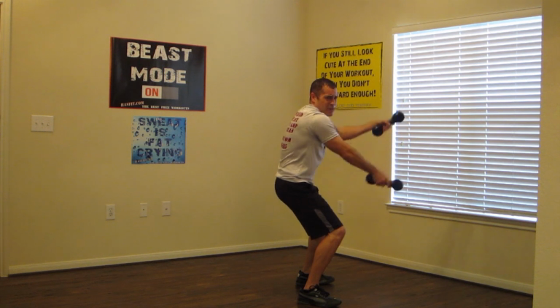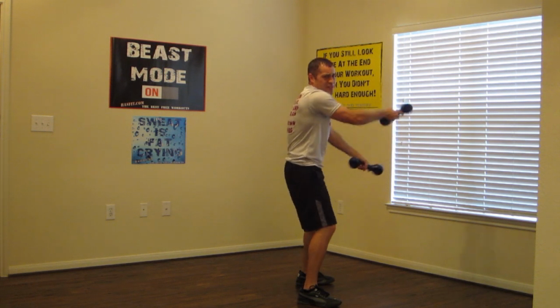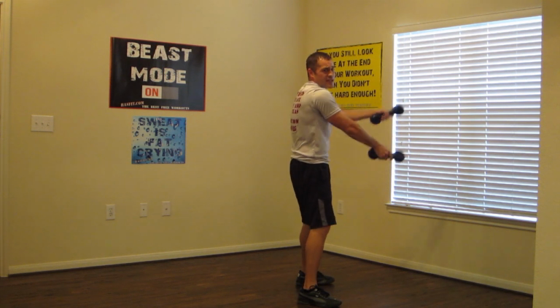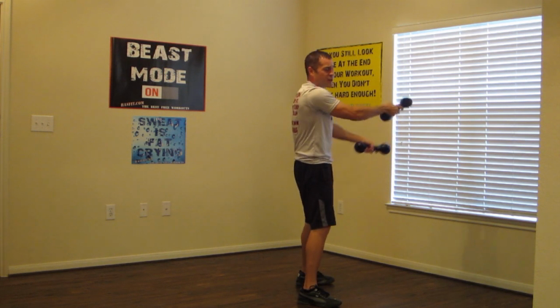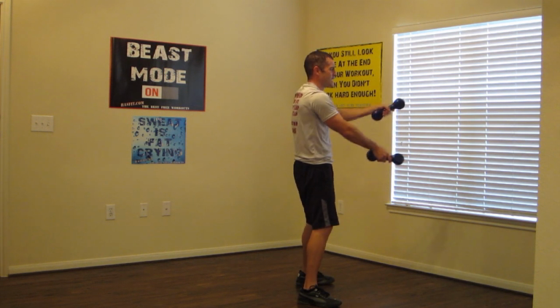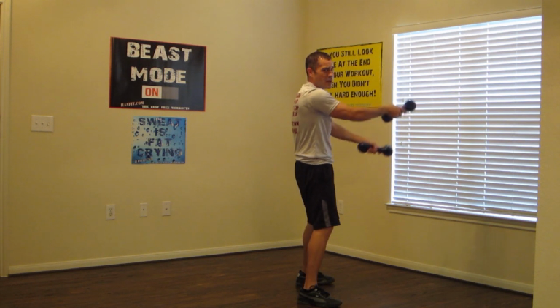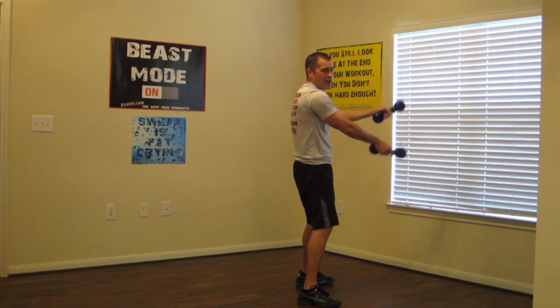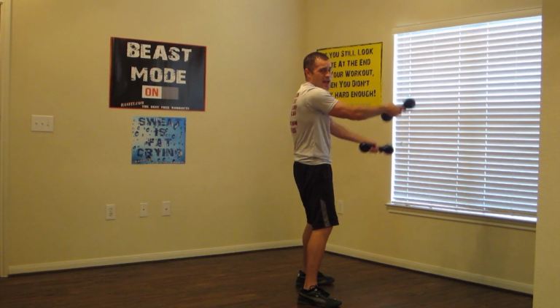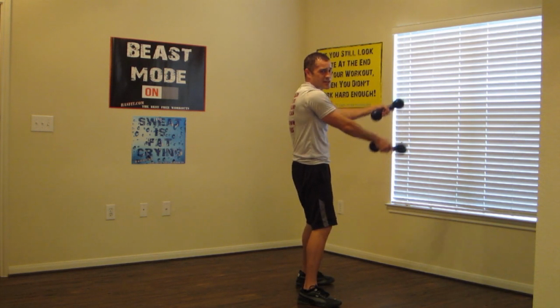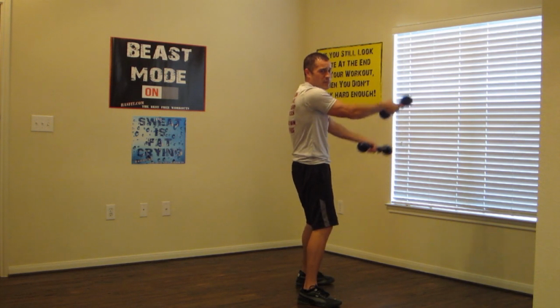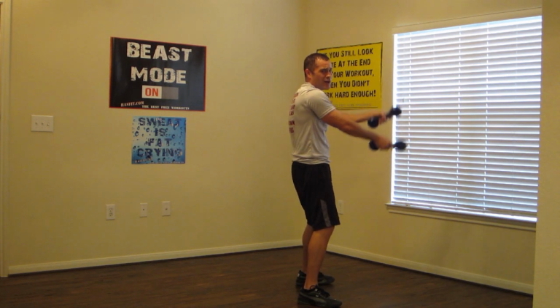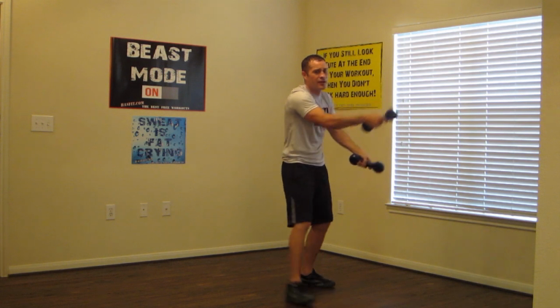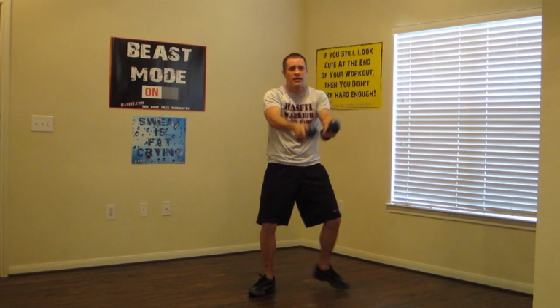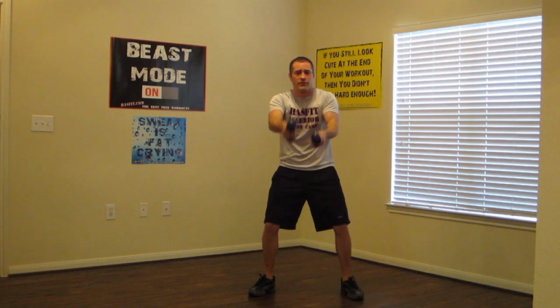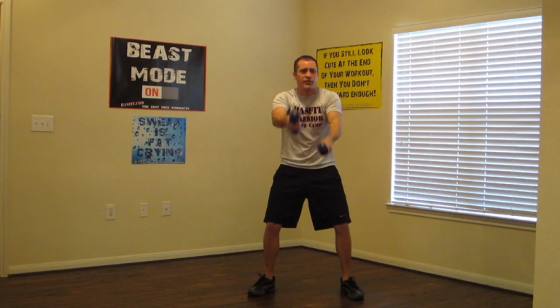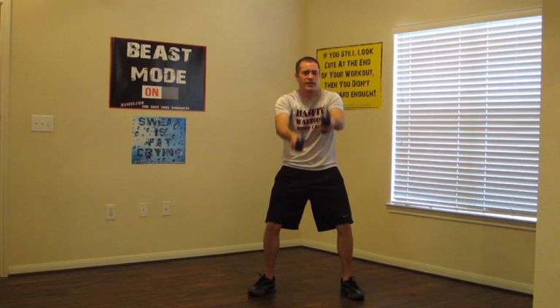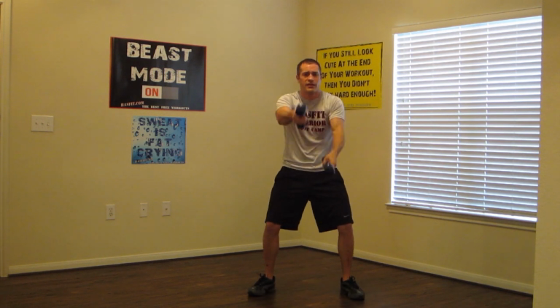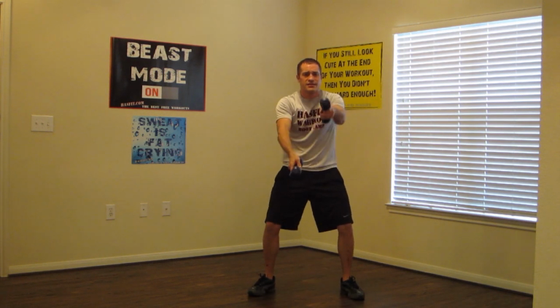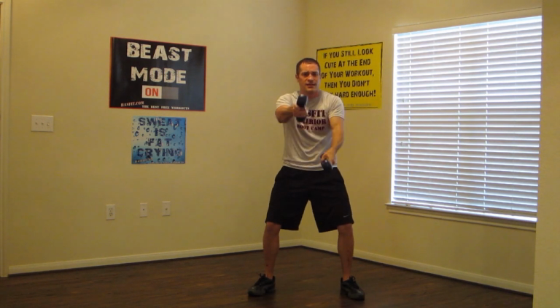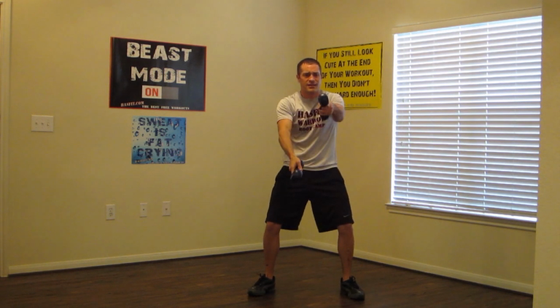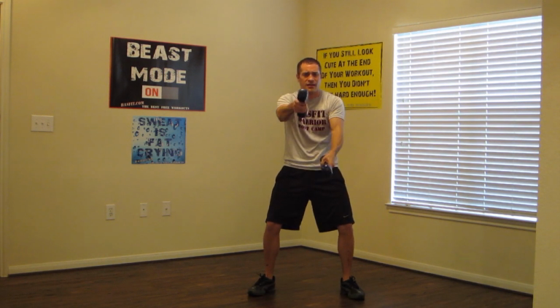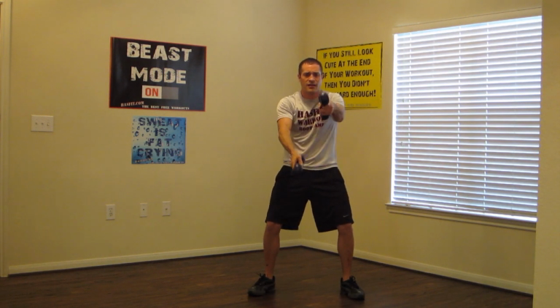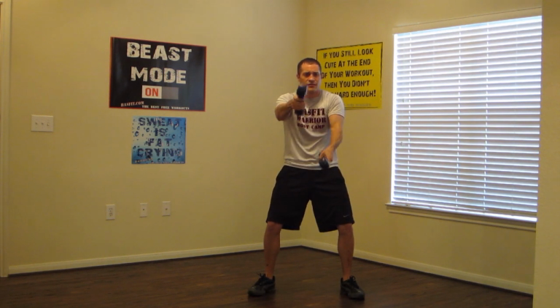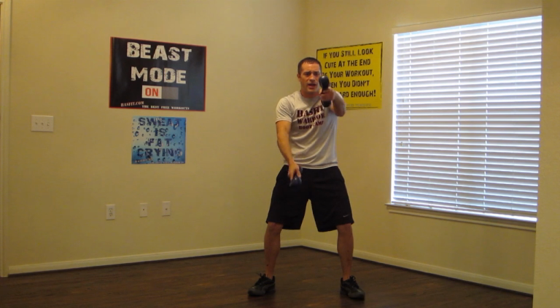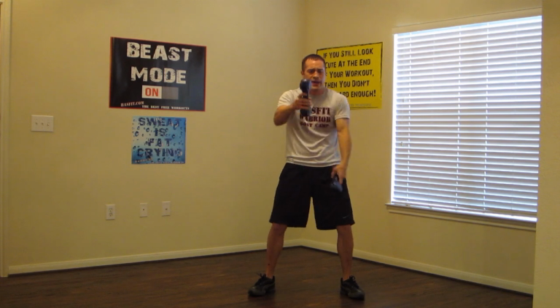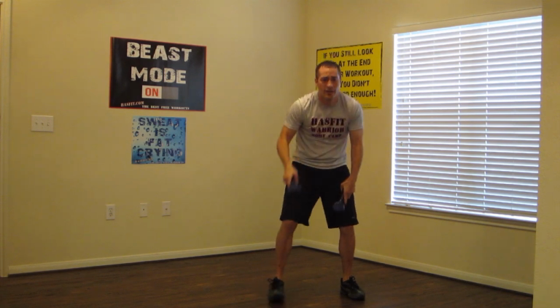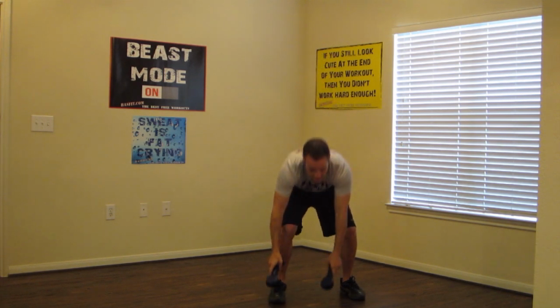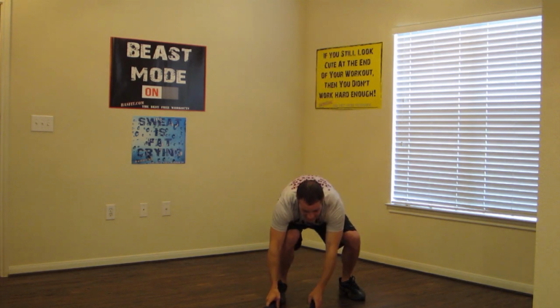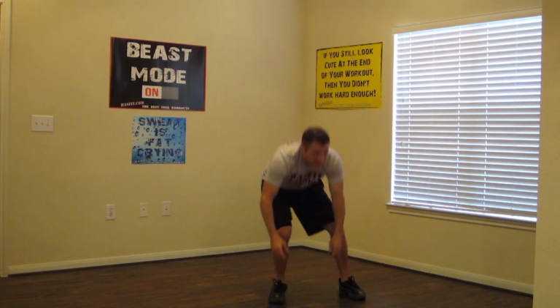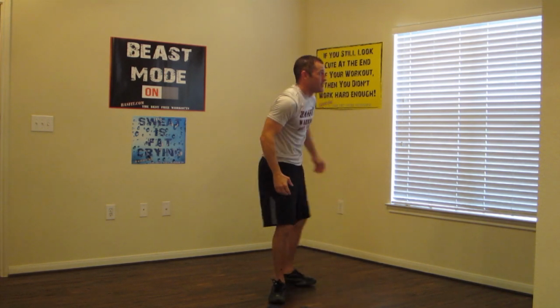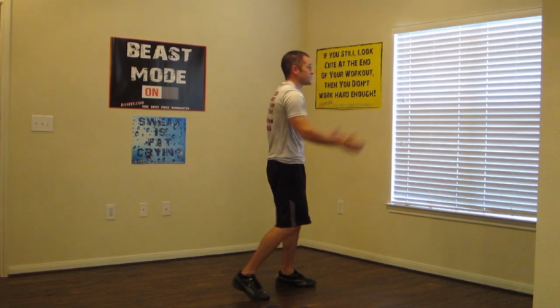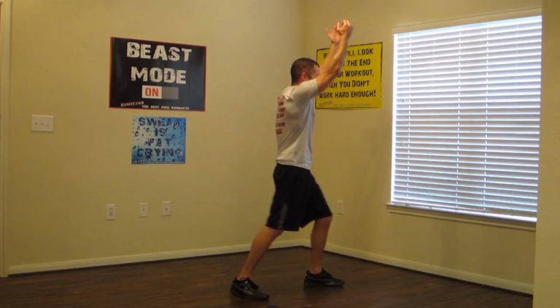If you can't bend those knees, it's okay to stand up and just go up and down. From the front, just like this. Two, and drop those dumbbells.